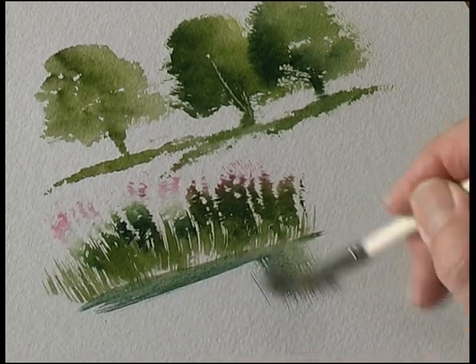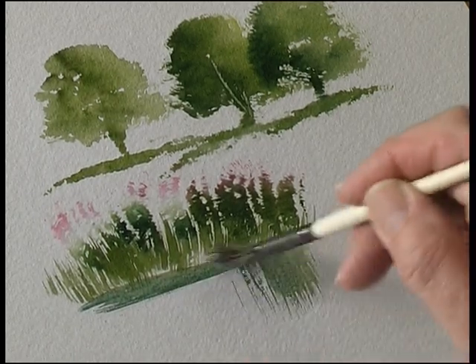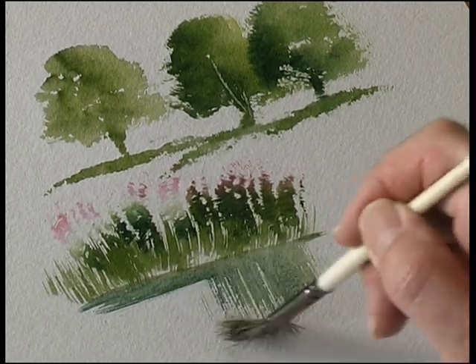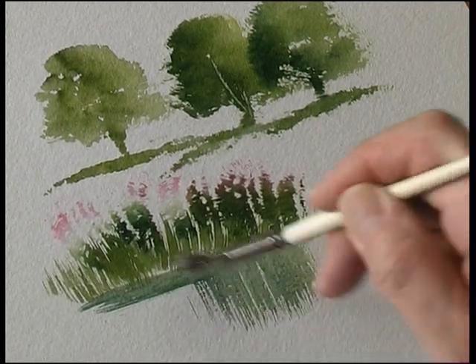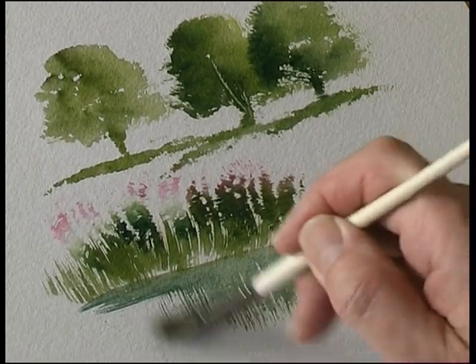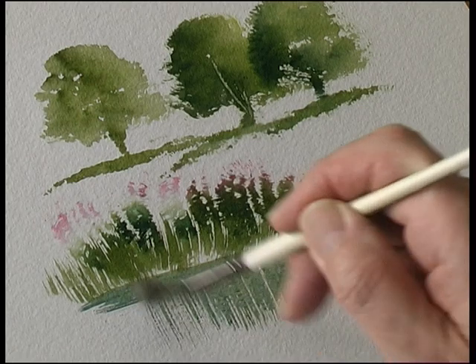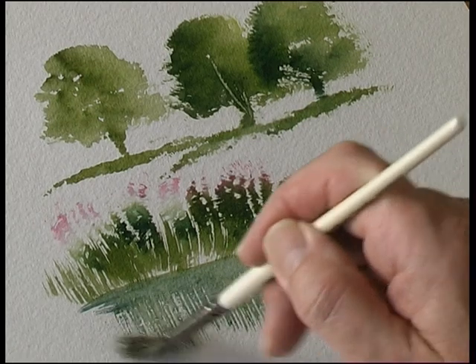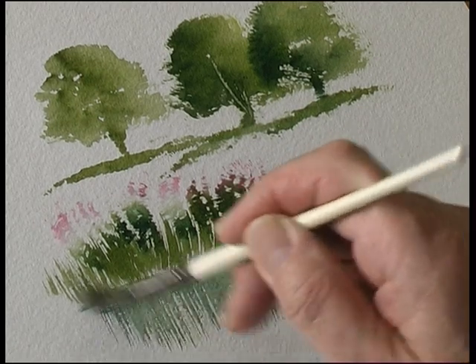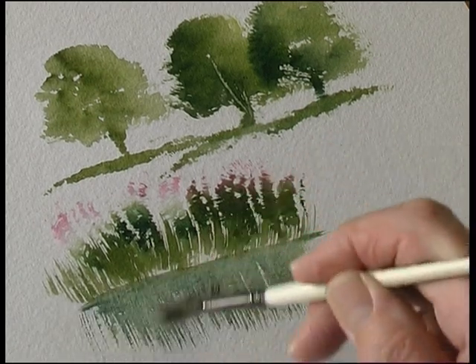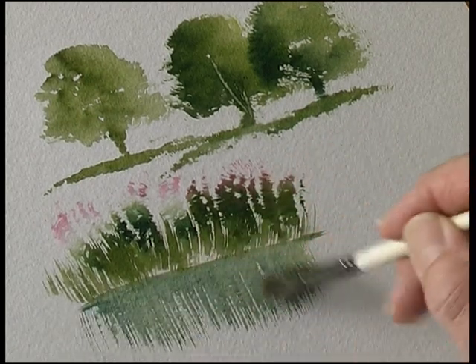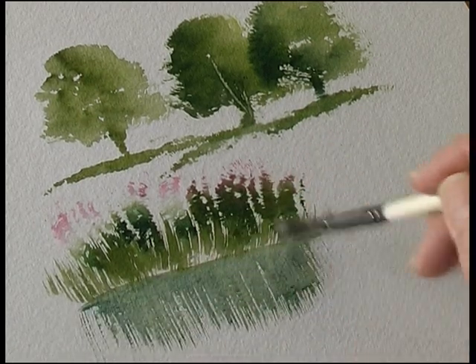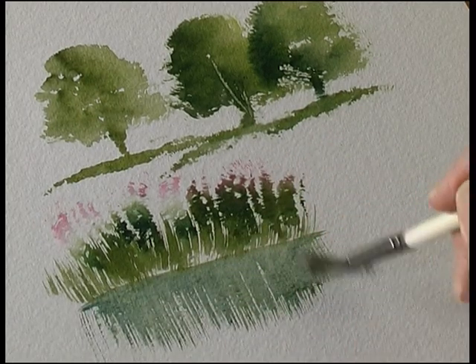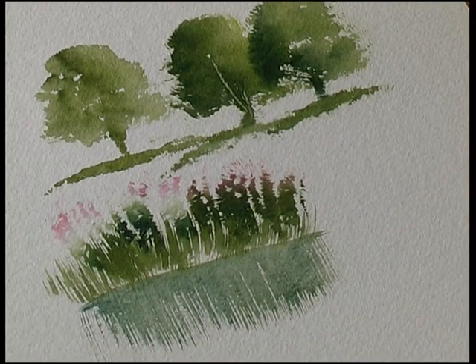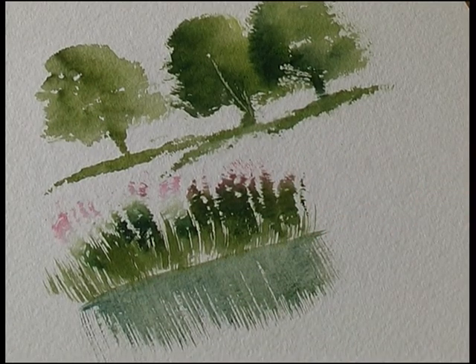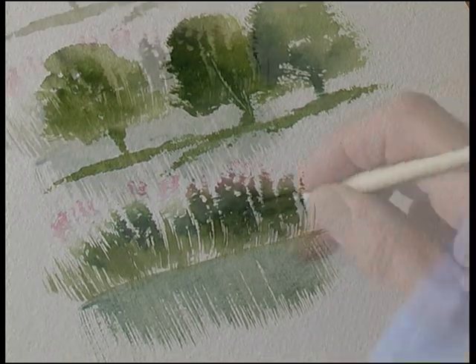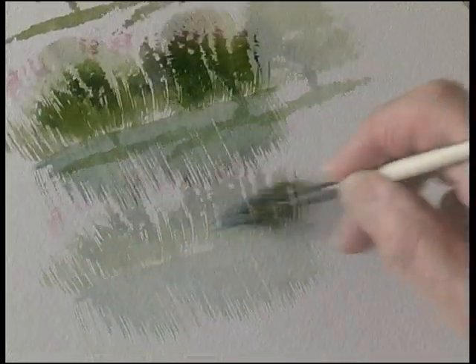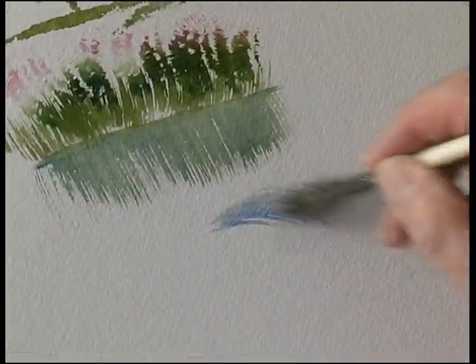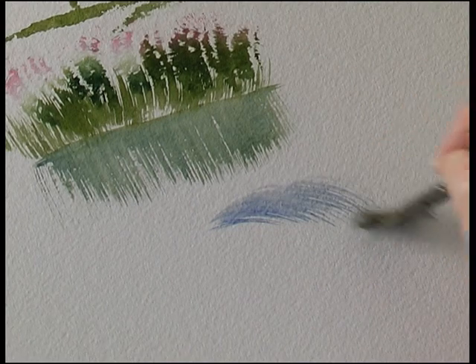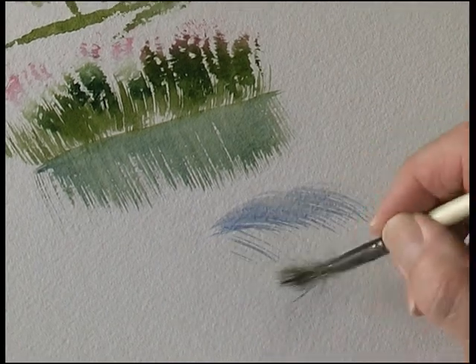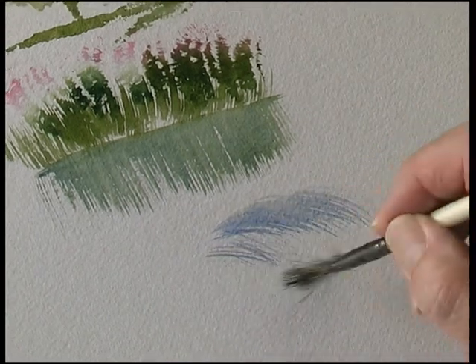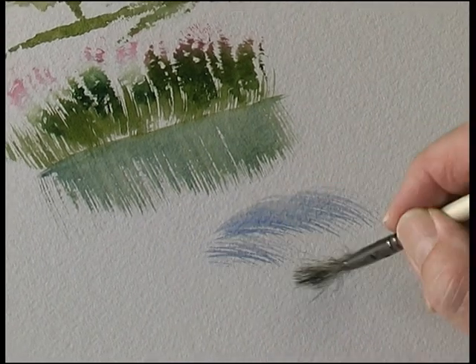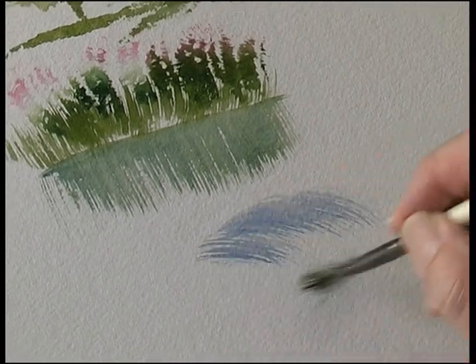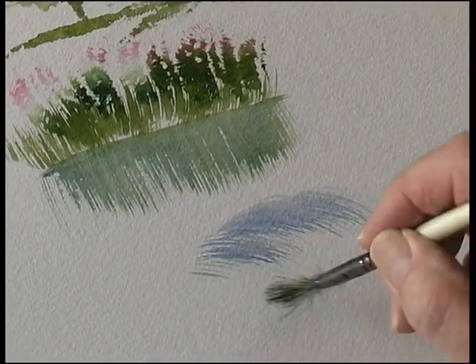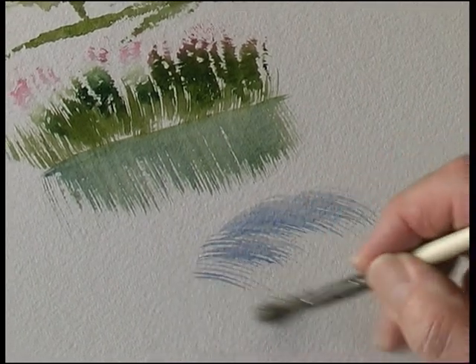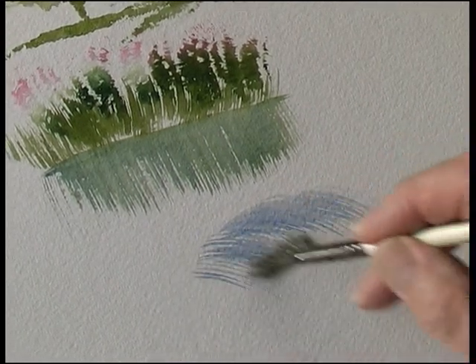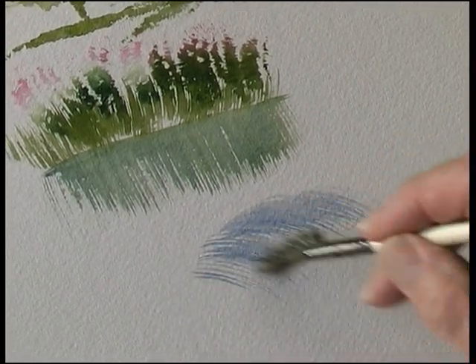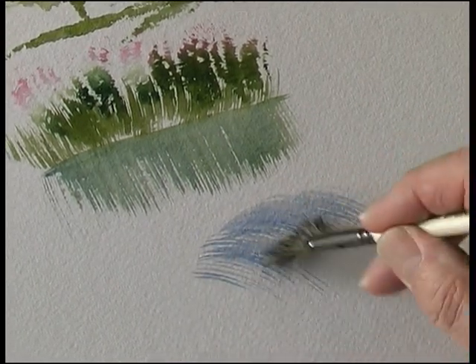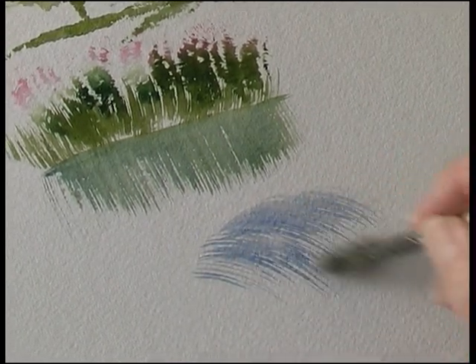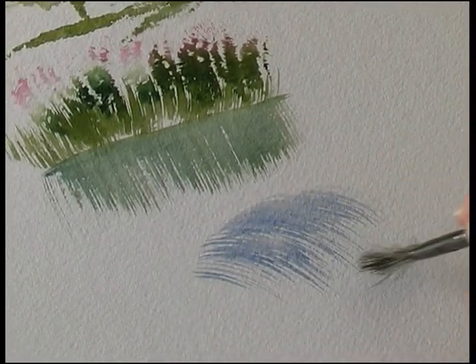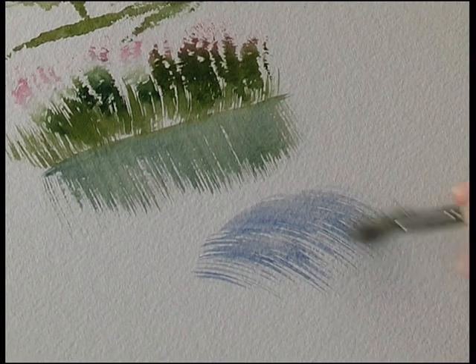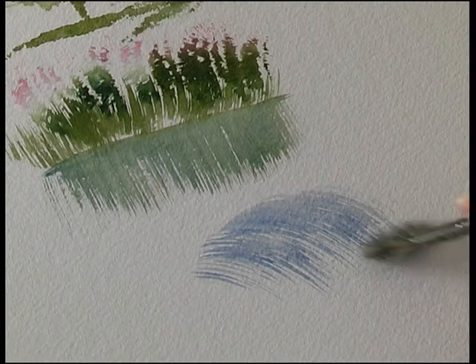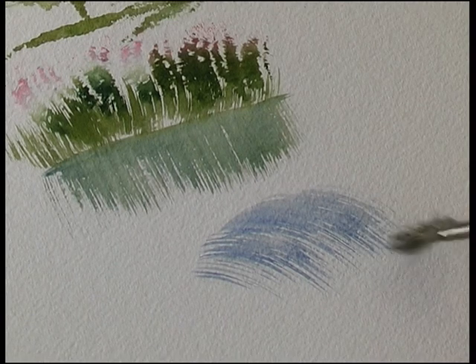Some reflections. You can also paint waterfalls — just drag the brush over the surface and you get this lovely streak effect like that.